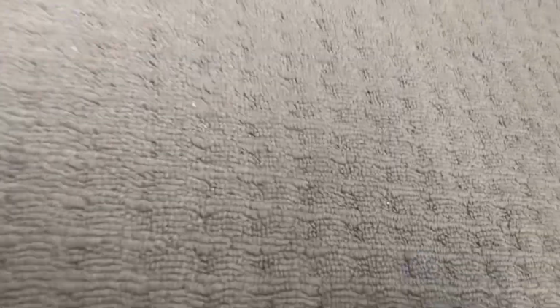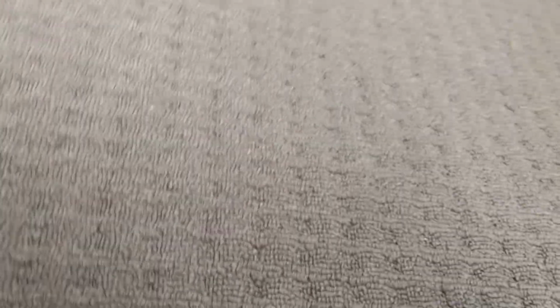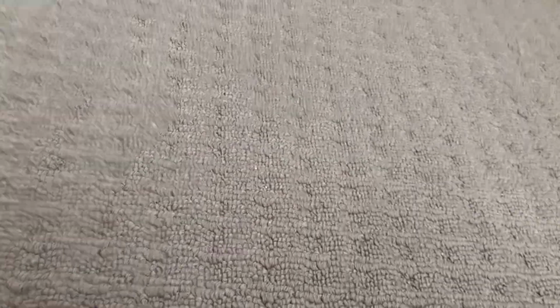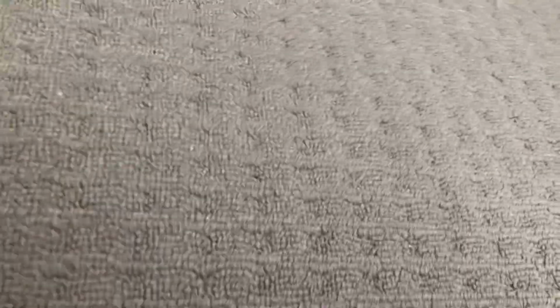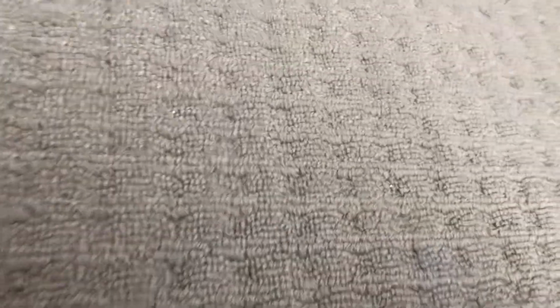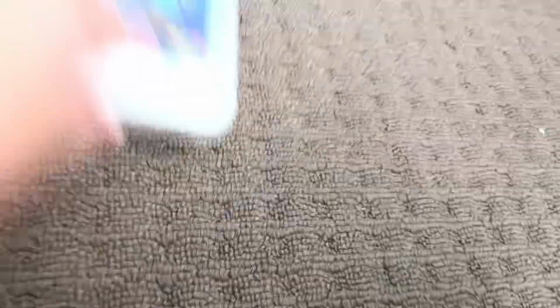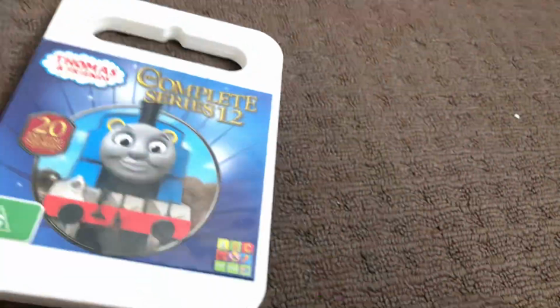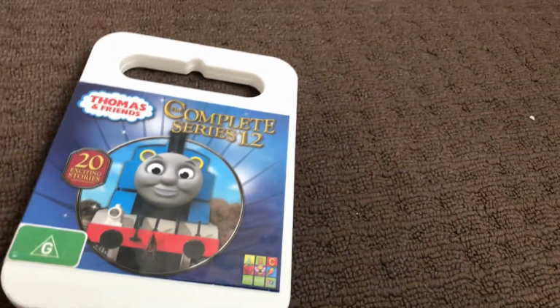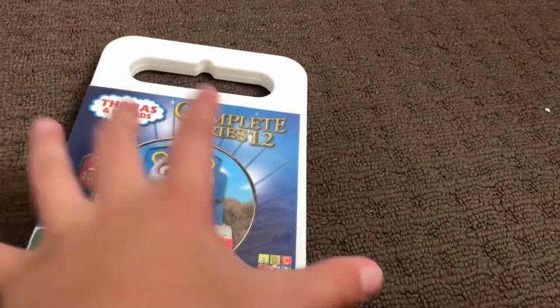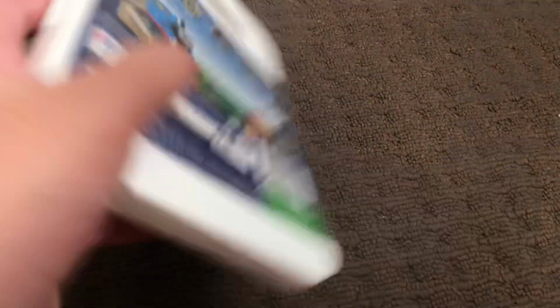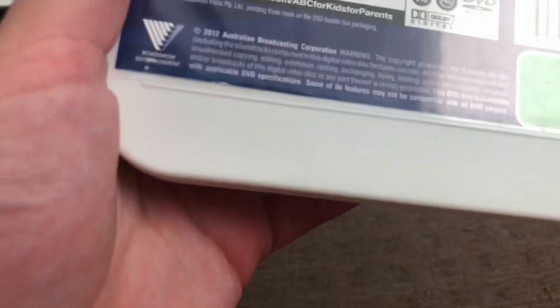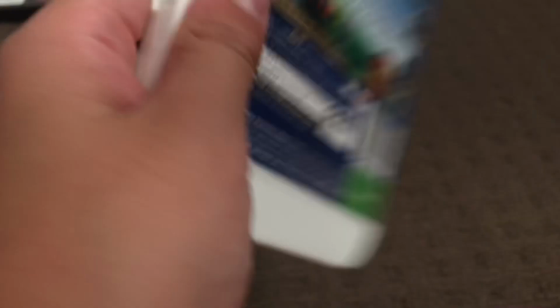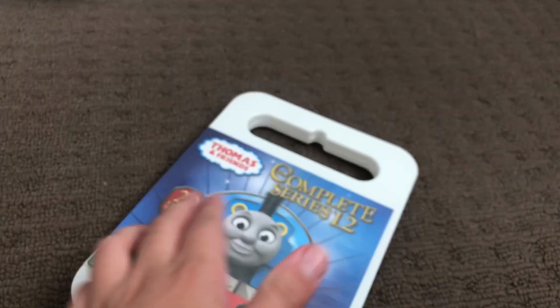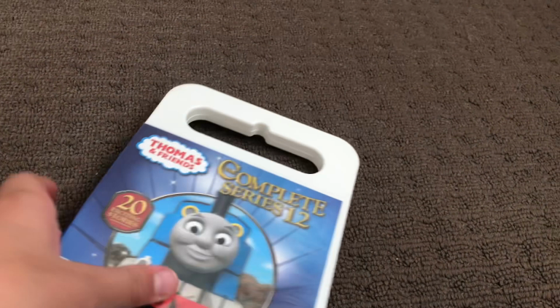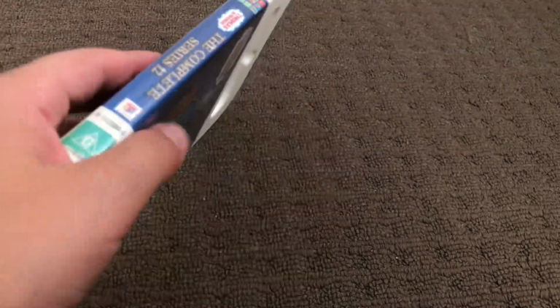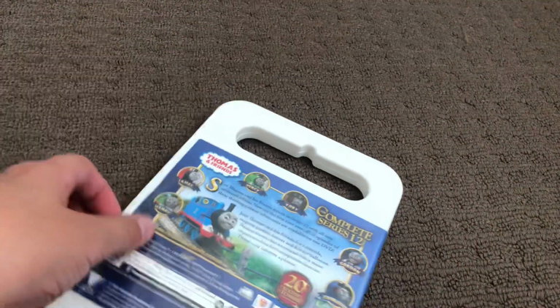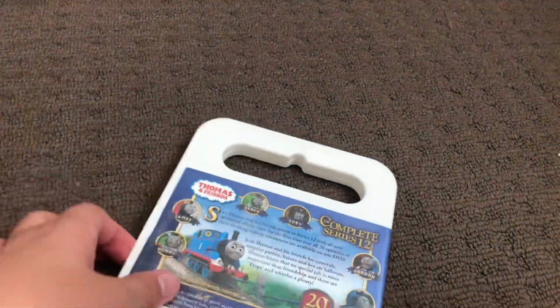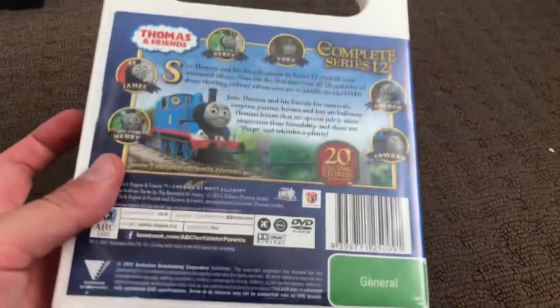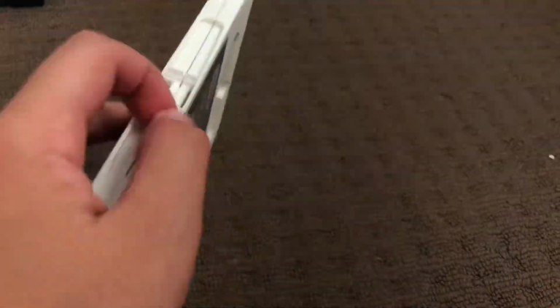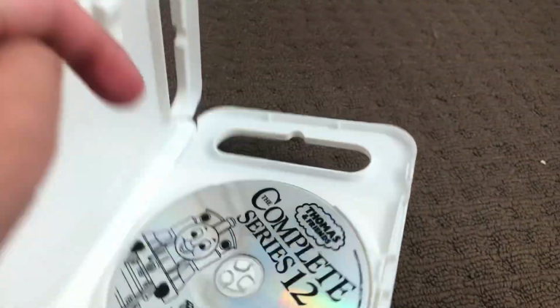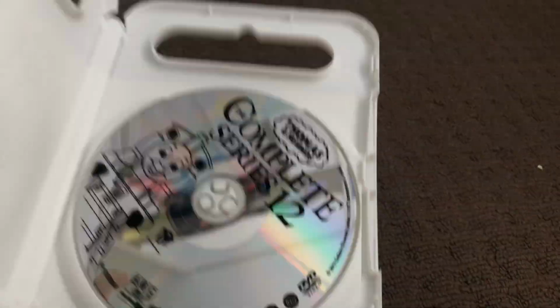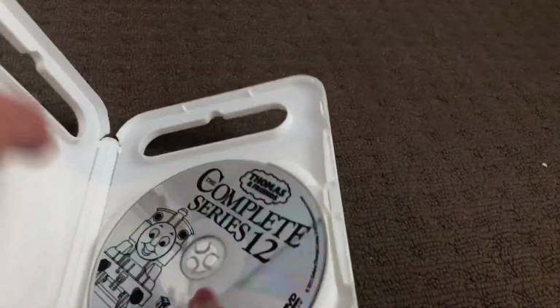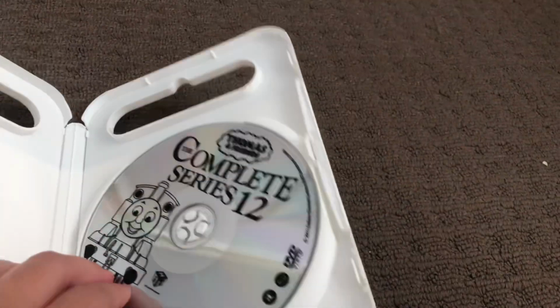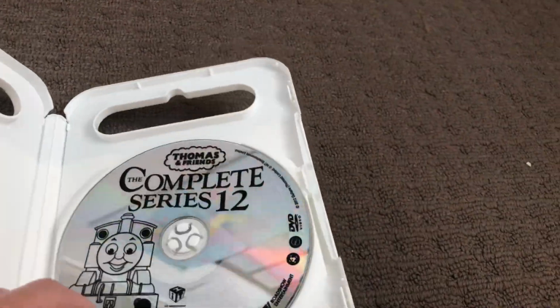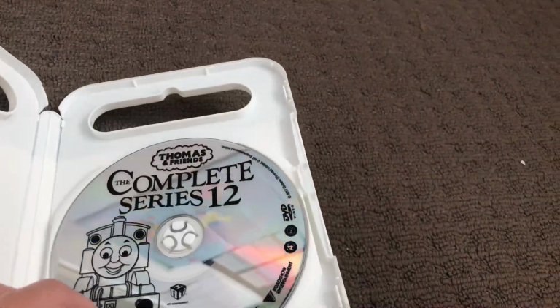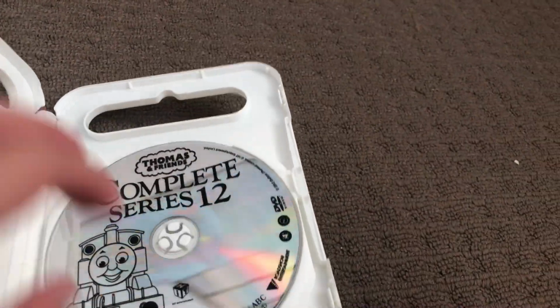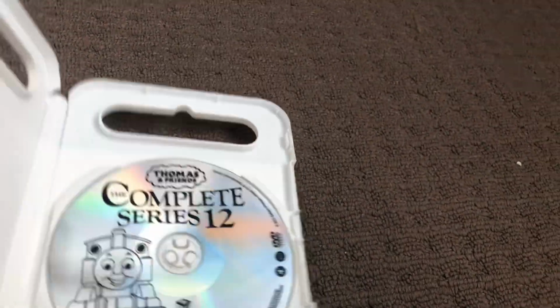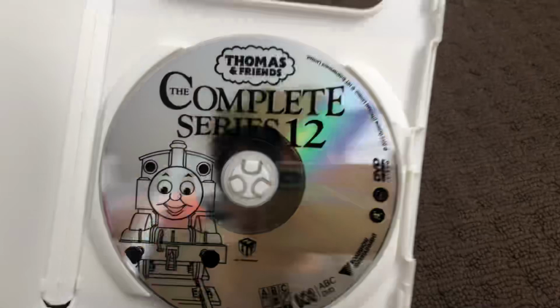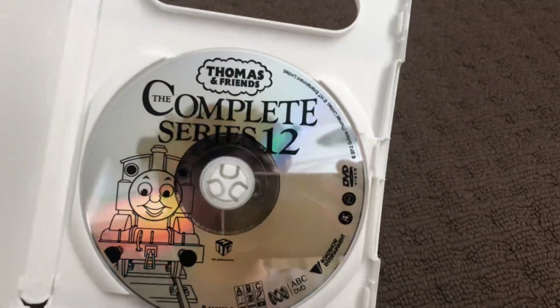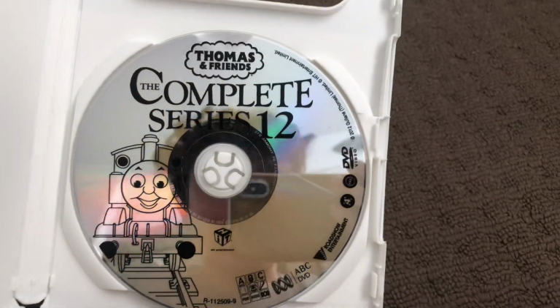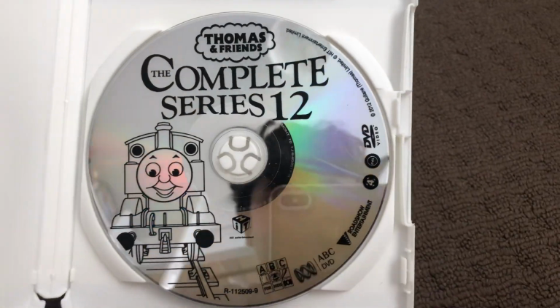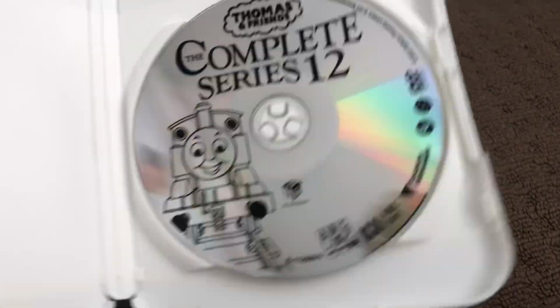Next up is the Complete Series 12, 2012 DVD. Here's the front, the spine, and the back. Here's the disc. Look at the glossy disc.